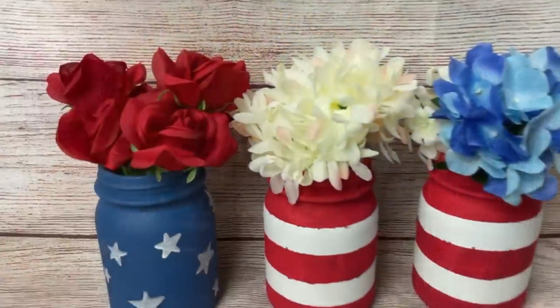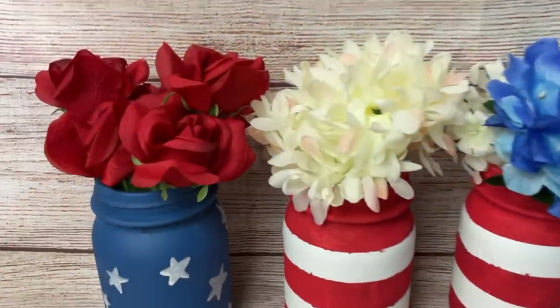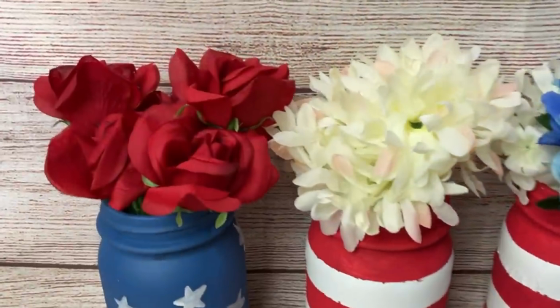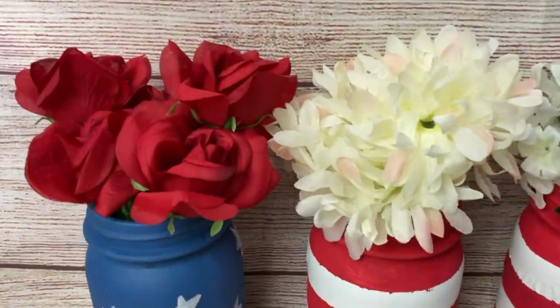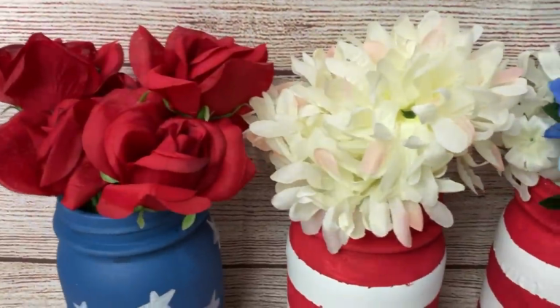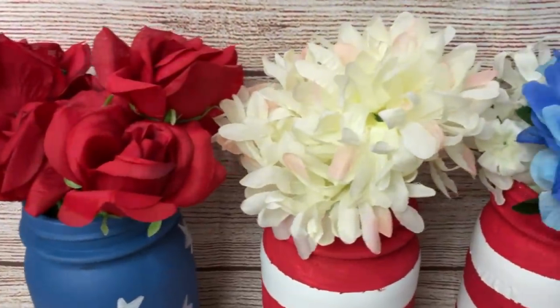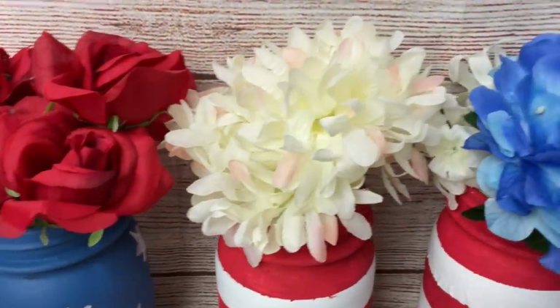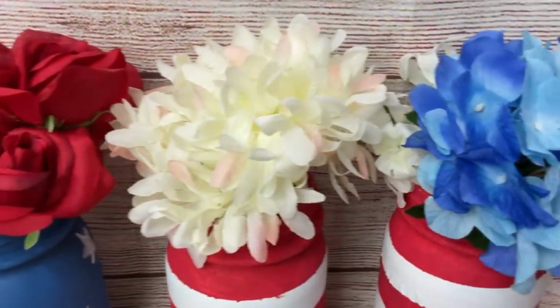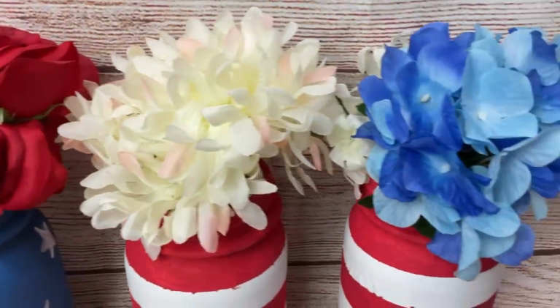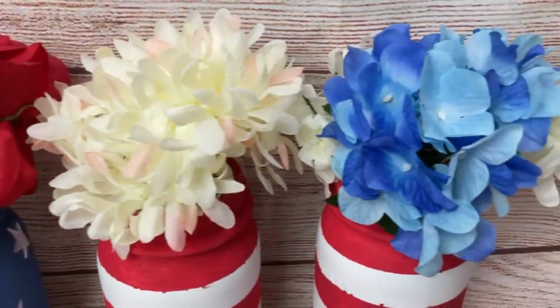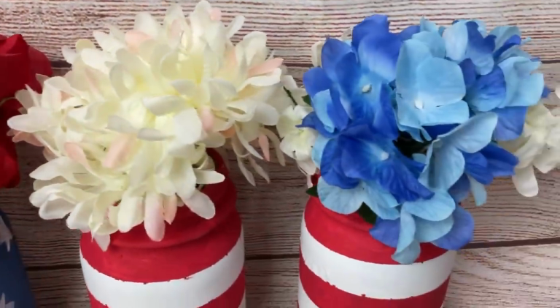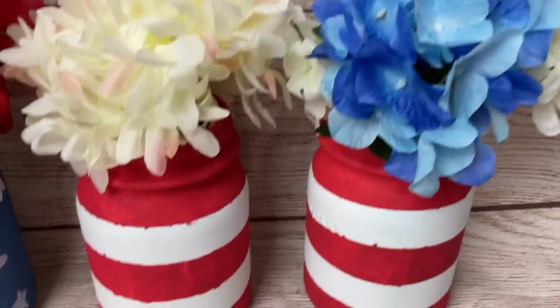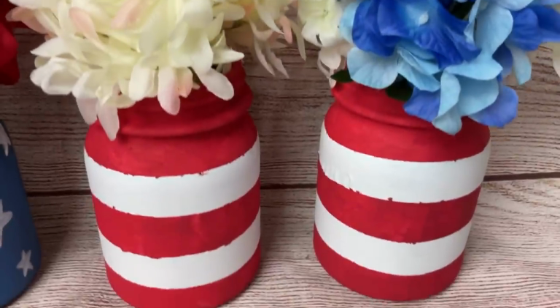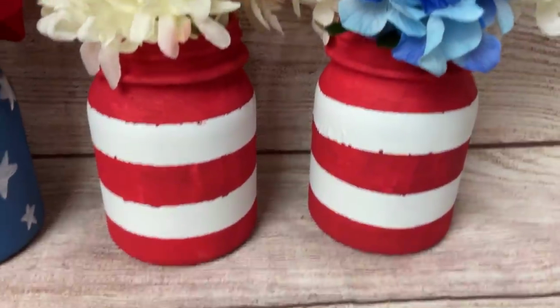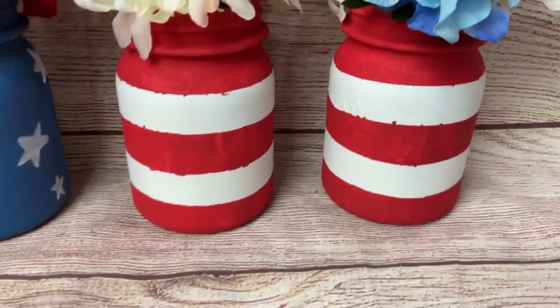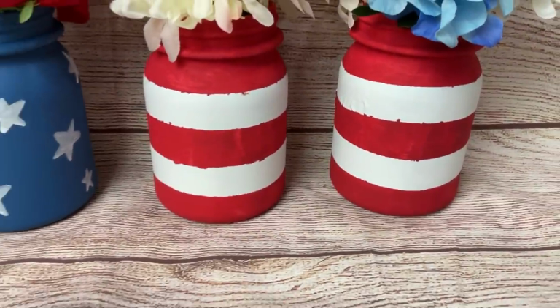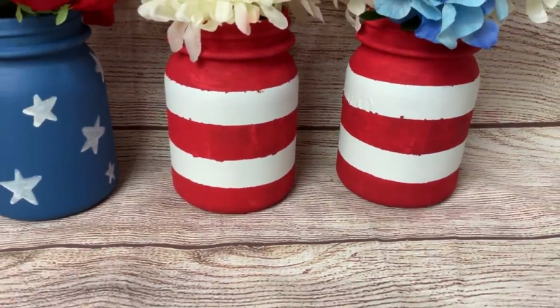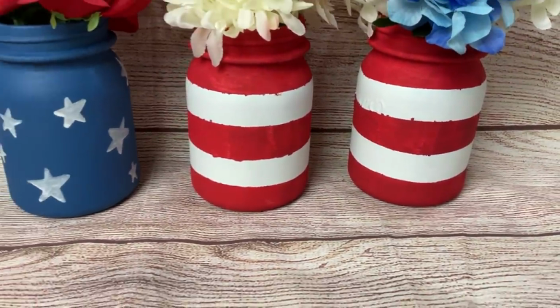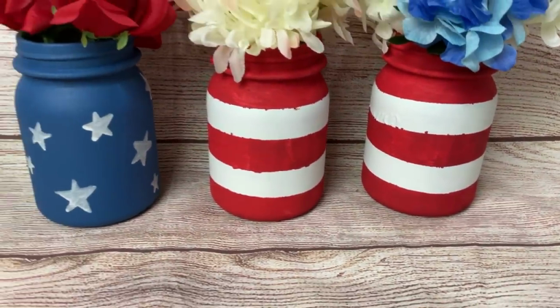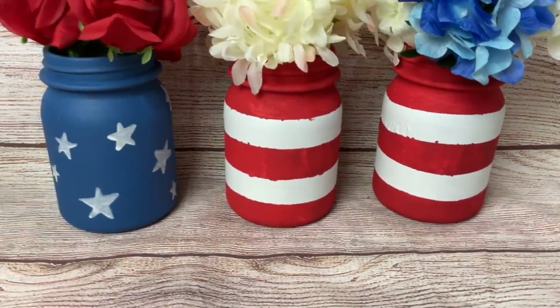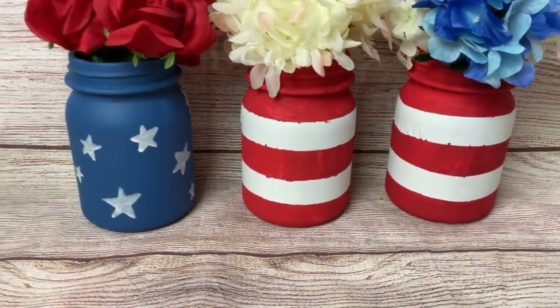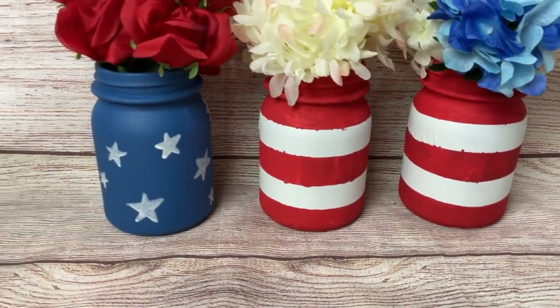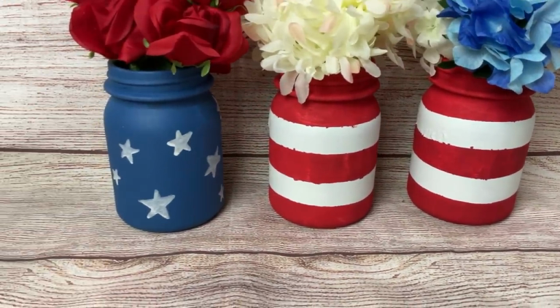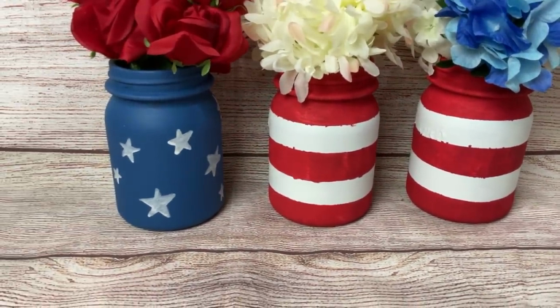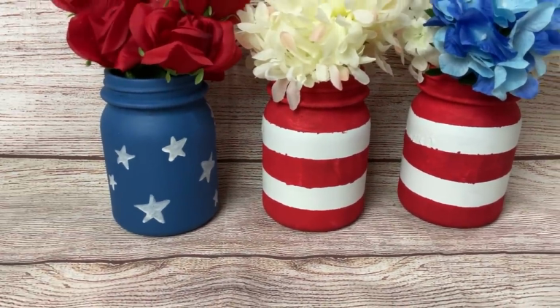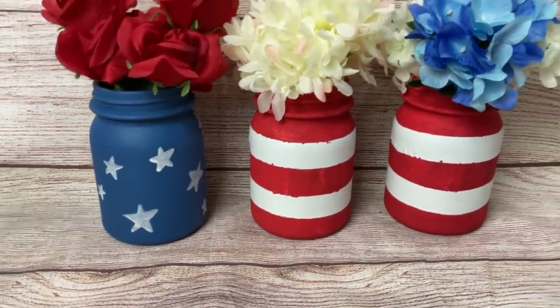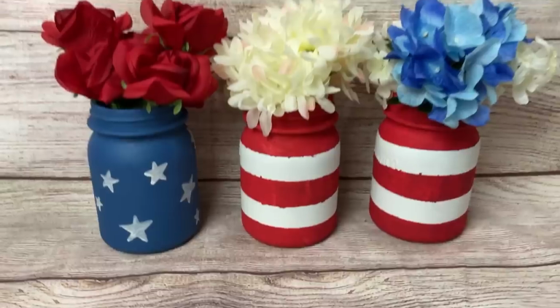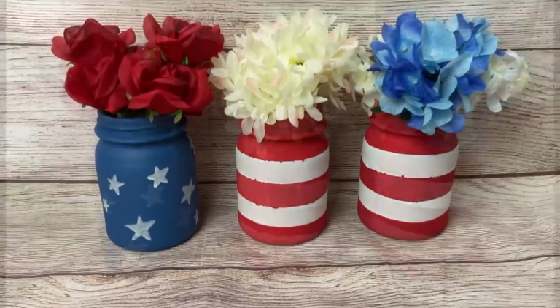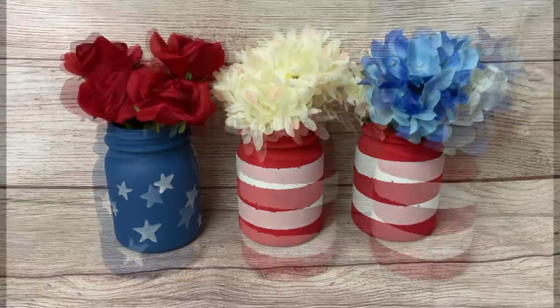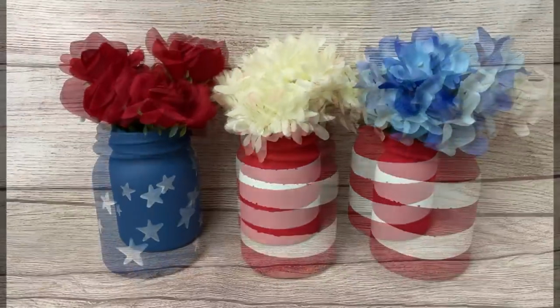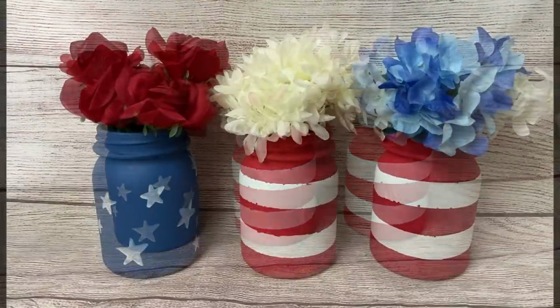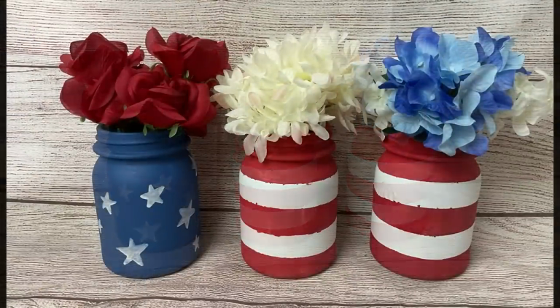And here are the three vases. I love how they turned out. You could put real flowers in these or artificial flowers like I did in the colors red, white, and blue.